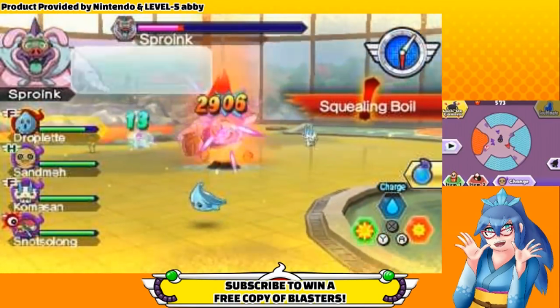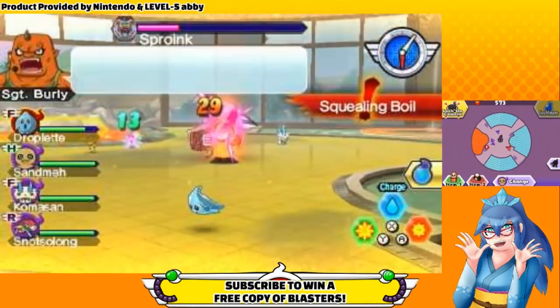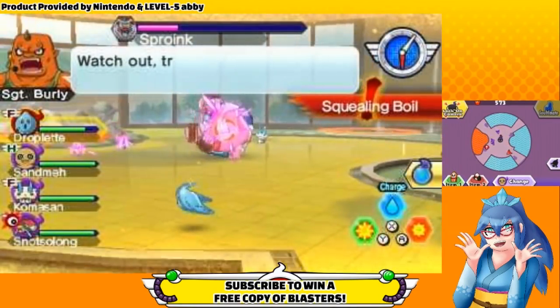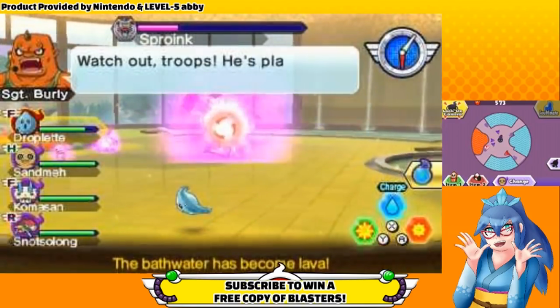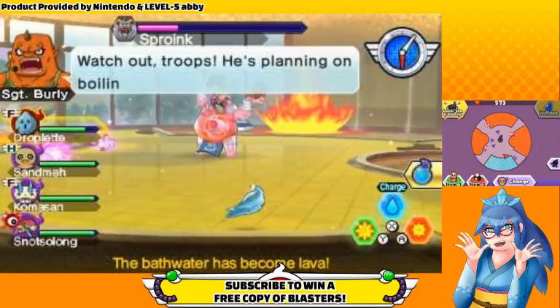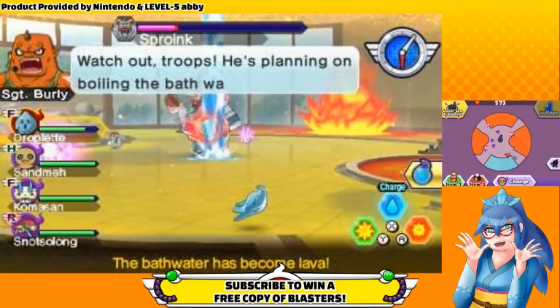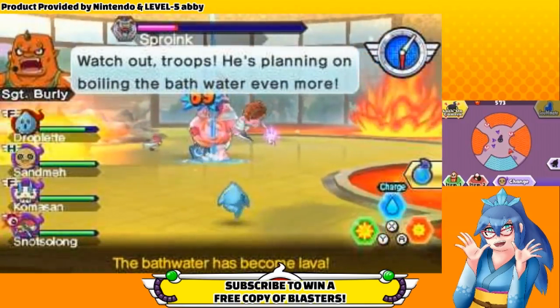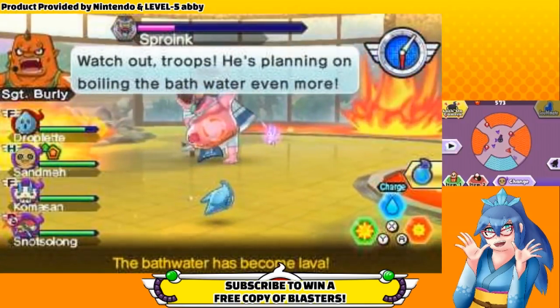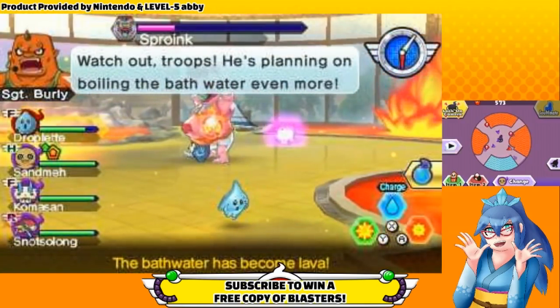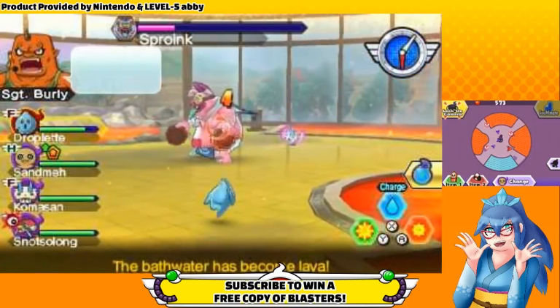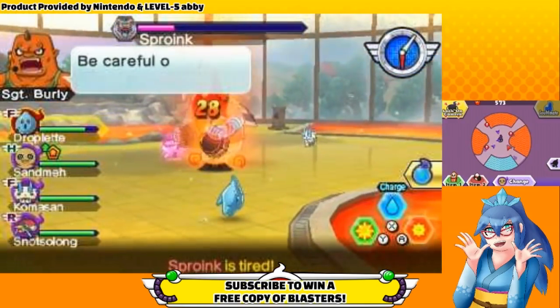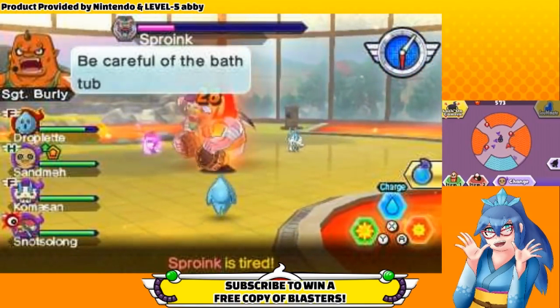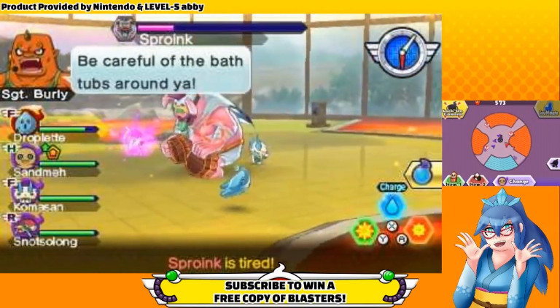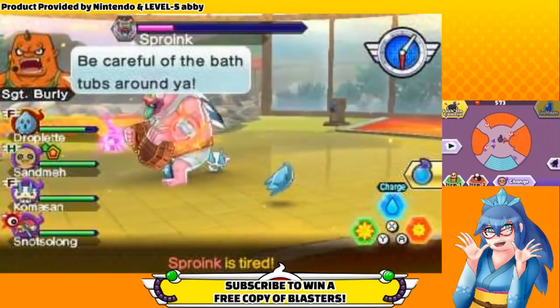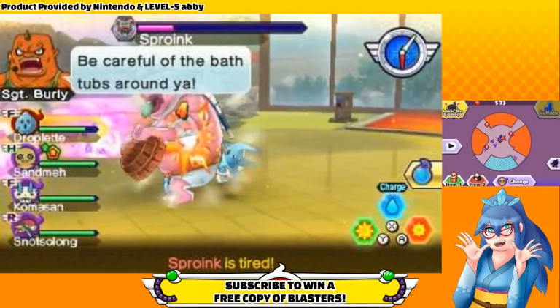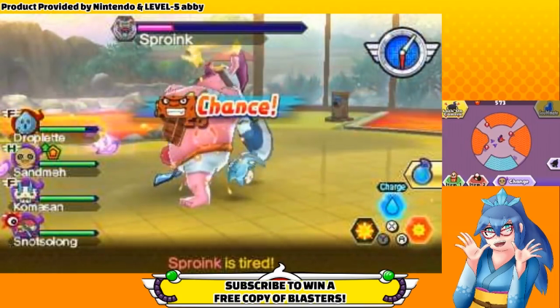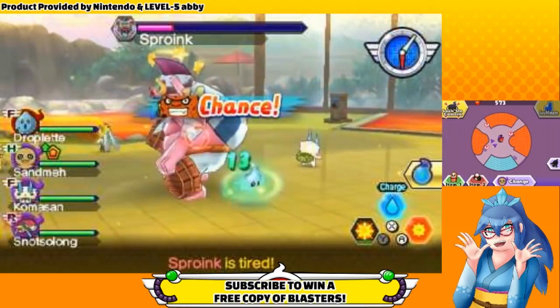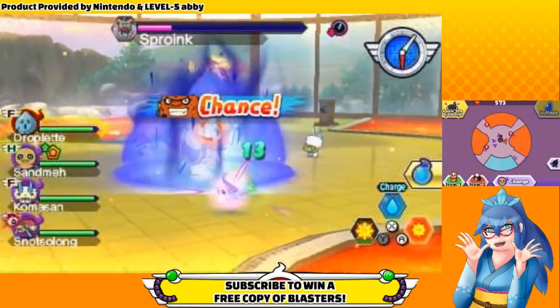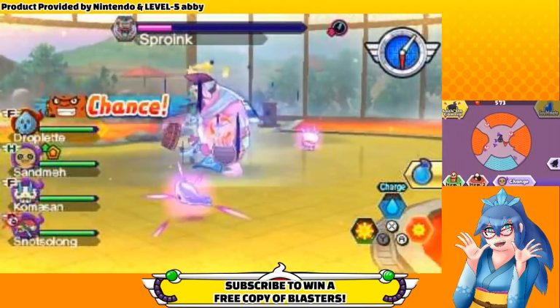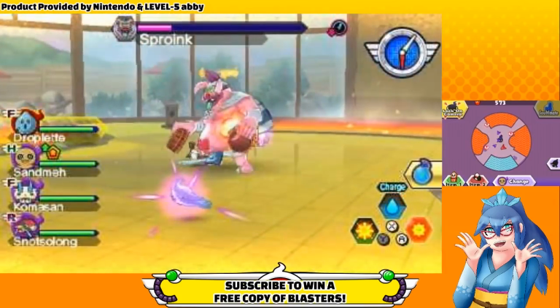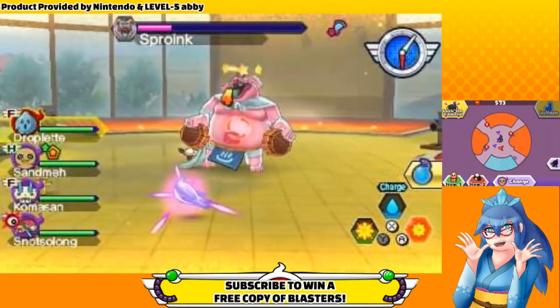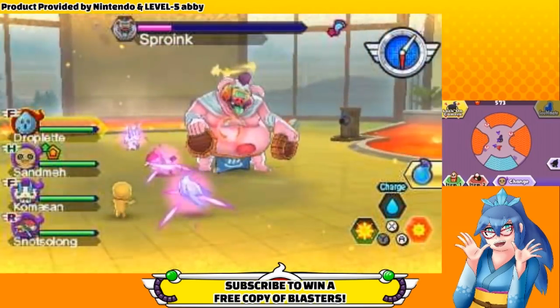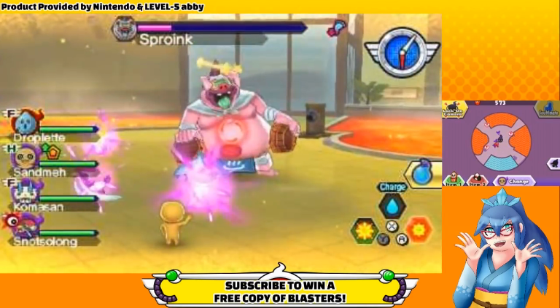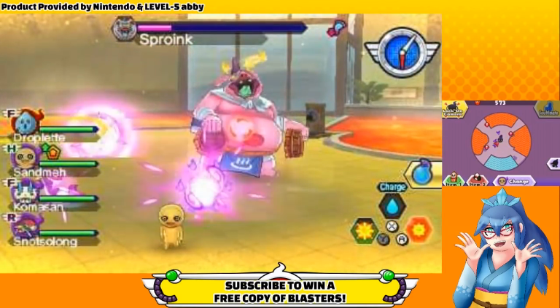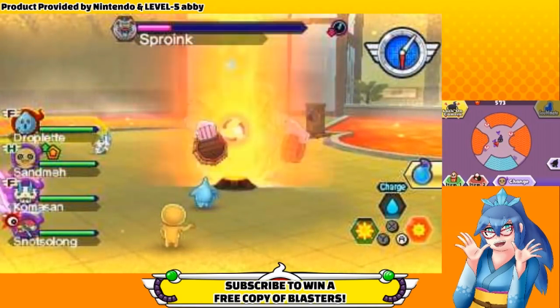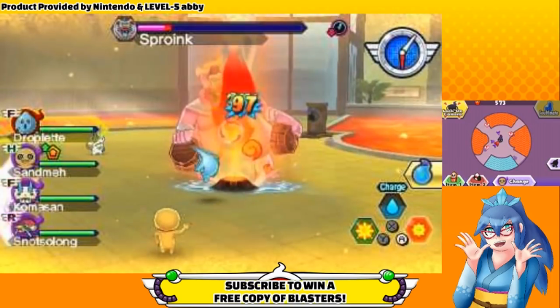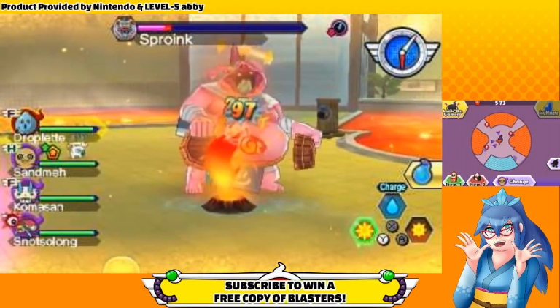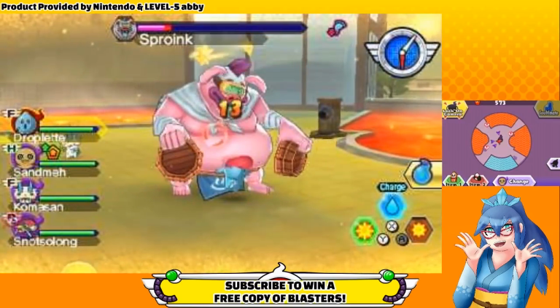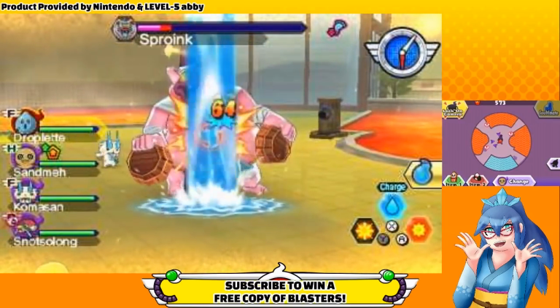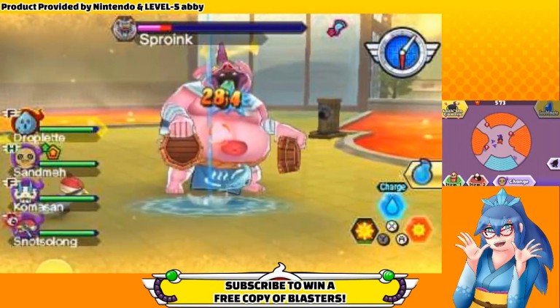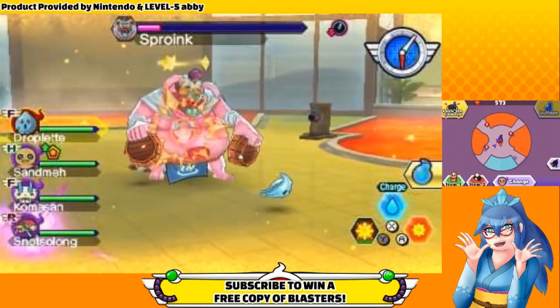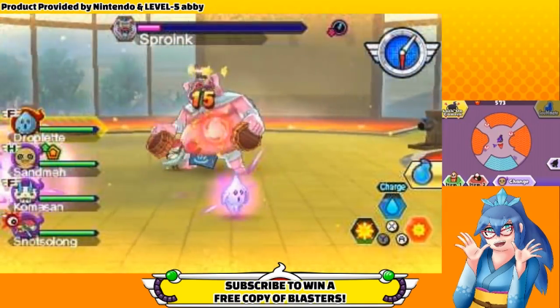Sproink will use his ultimate move, Squealing Boil, when you get him down to 20% health. He charges for 3 seconds before causing all 4 baths to erupt and fill with lava. Attack him during and after his charge to trigger a chance, leaving him immobile and vulnerable for an extended period of time. Take this chance to finish him off.